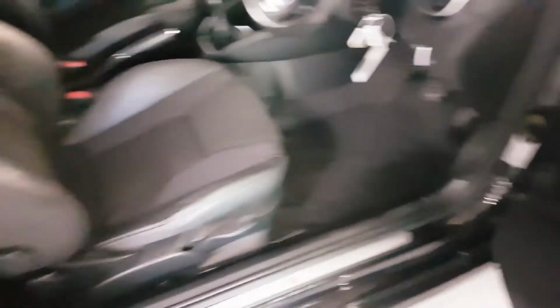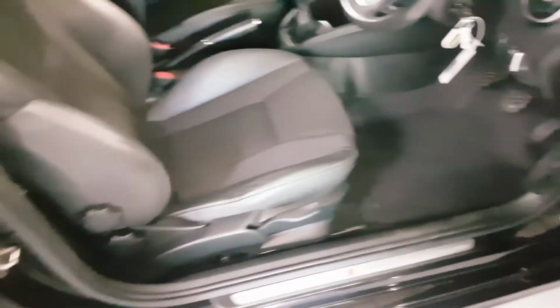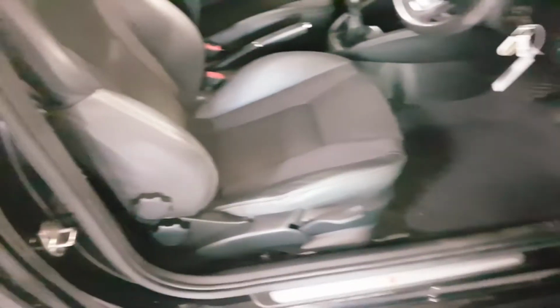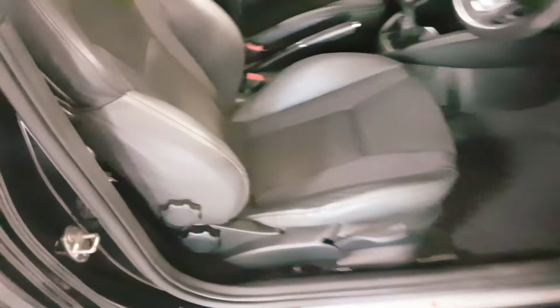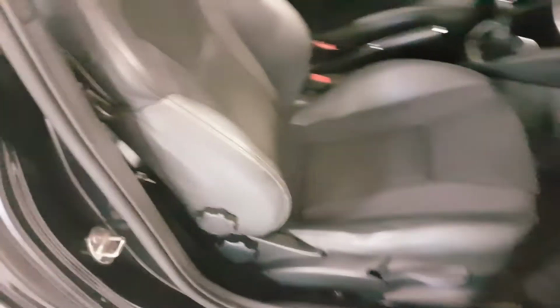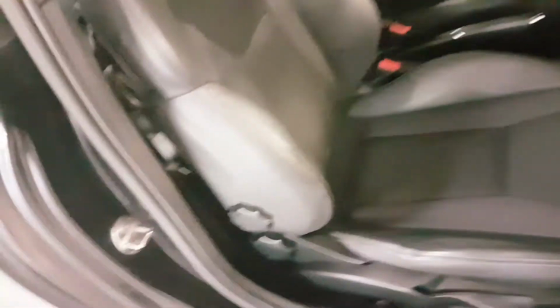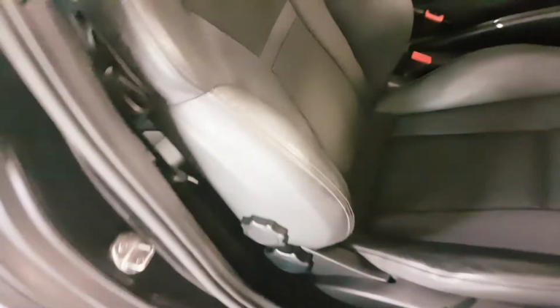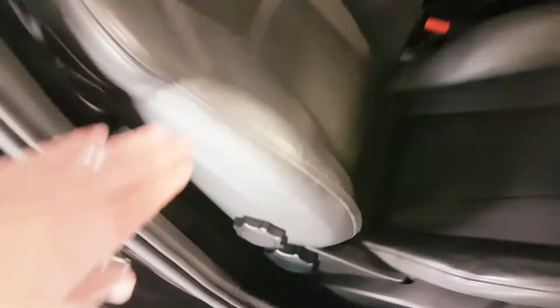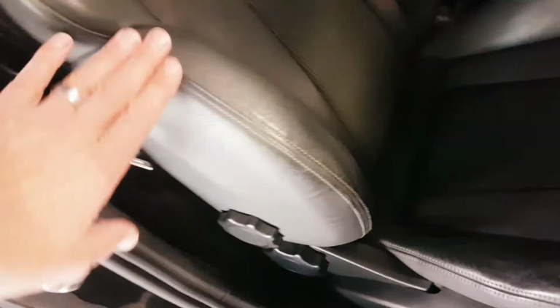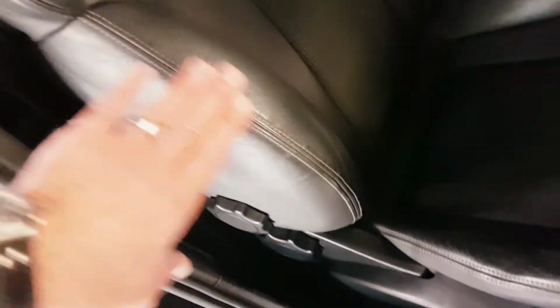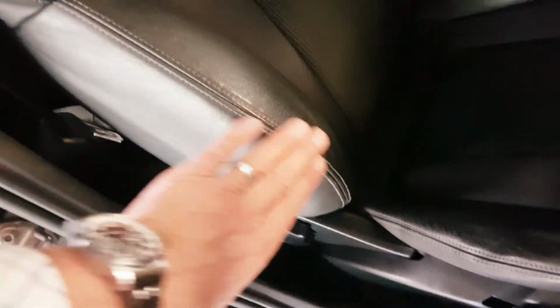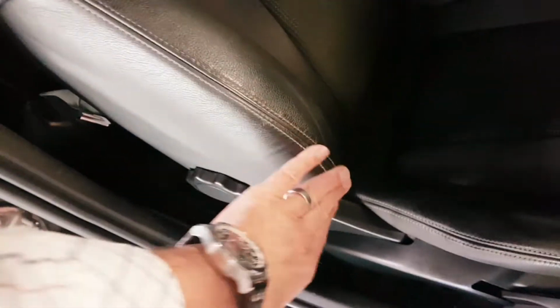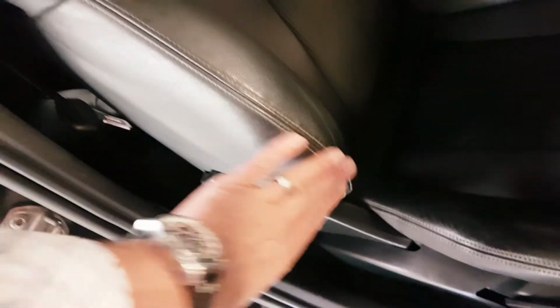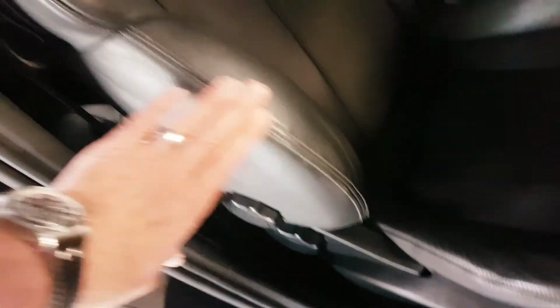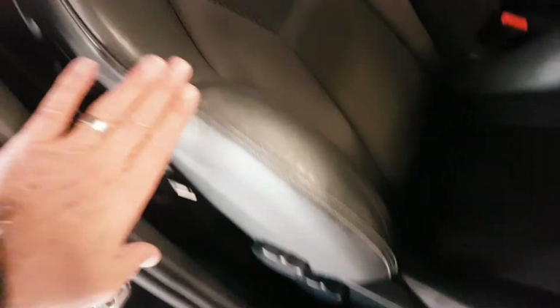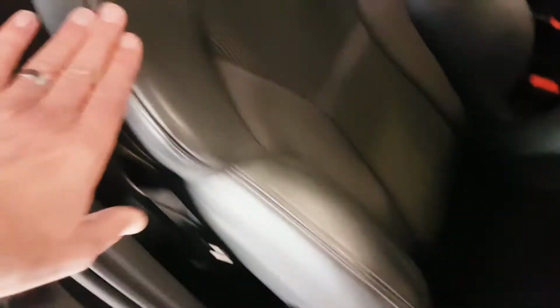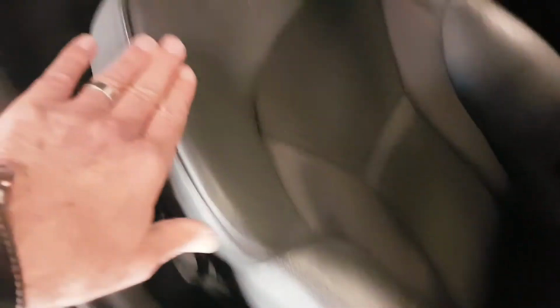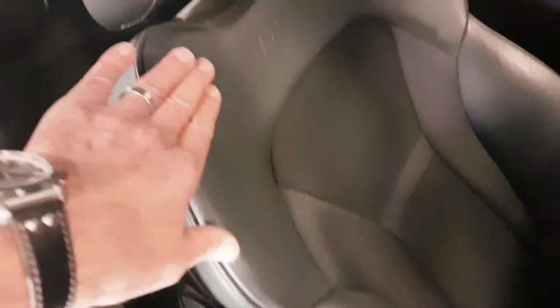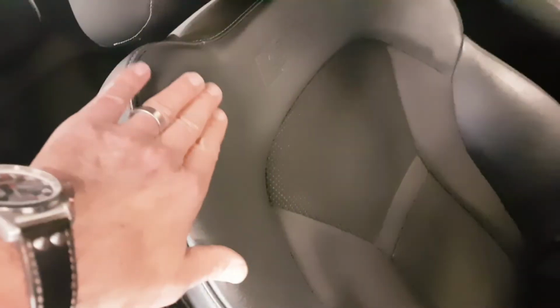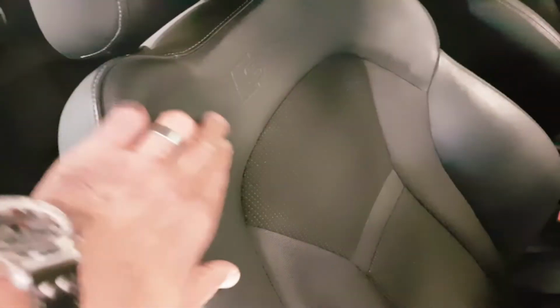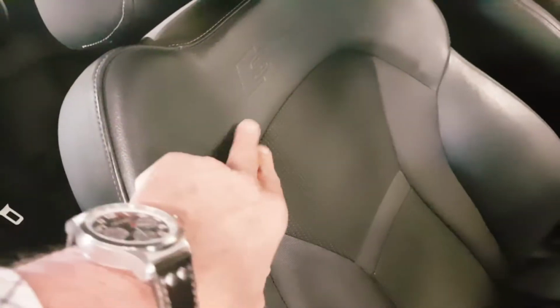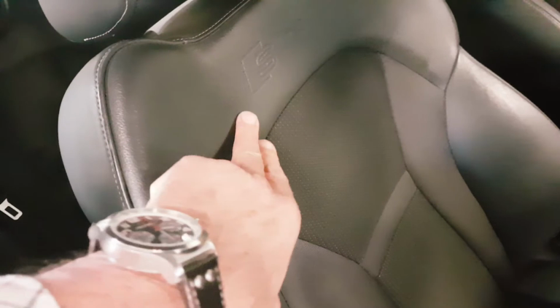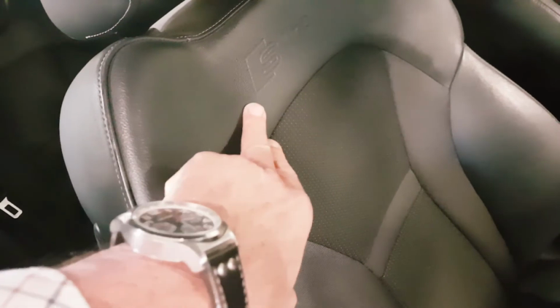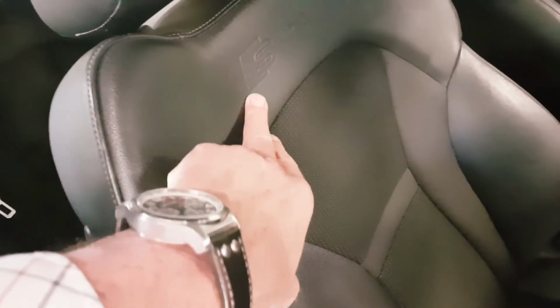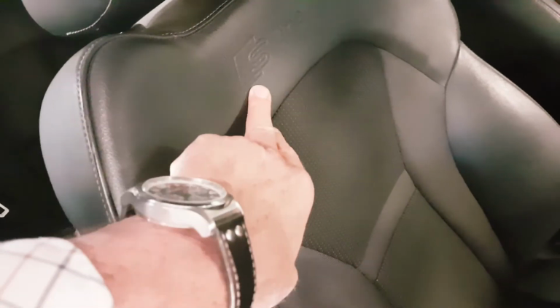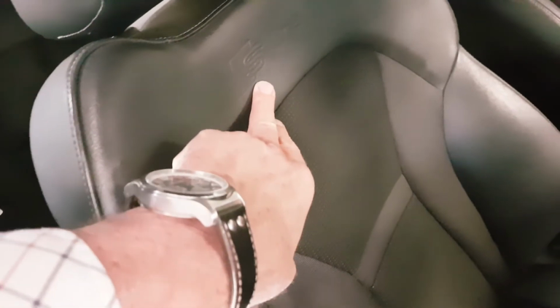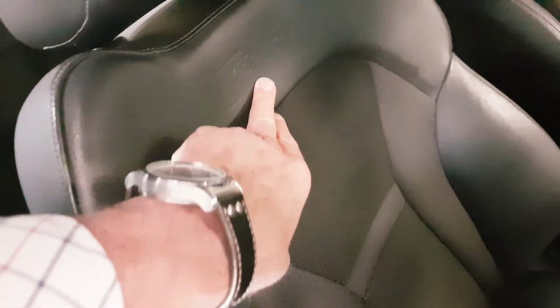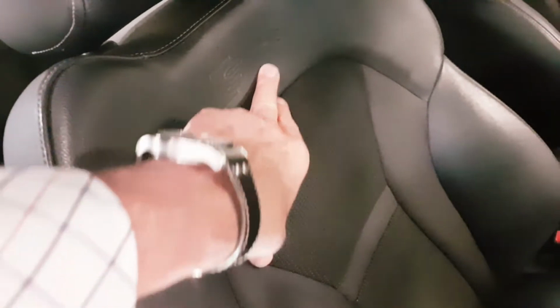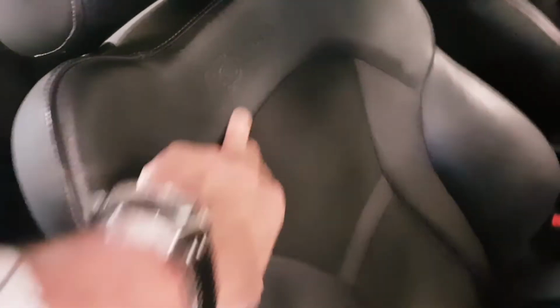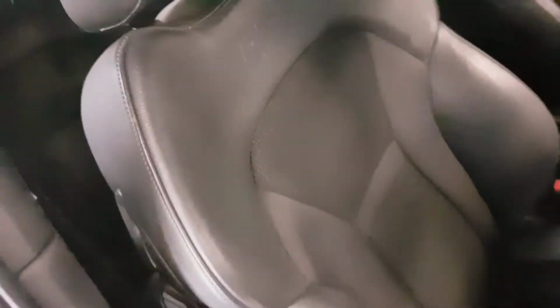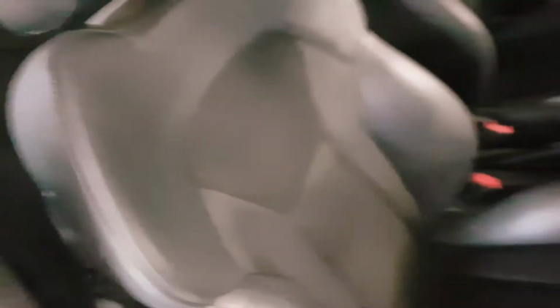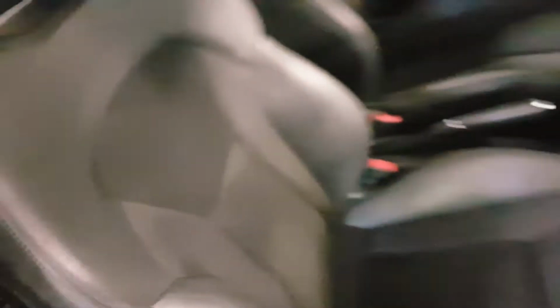Moving to the driver's seat — again, as you can see, no issues there at all. You can just see the other side of the S line, the way it's put on that seat as well.